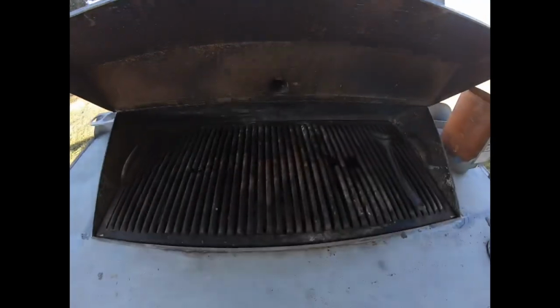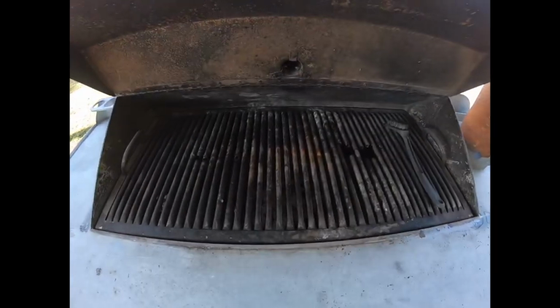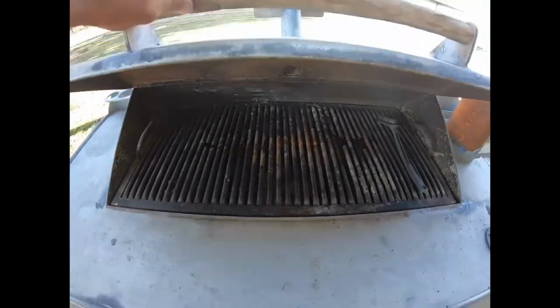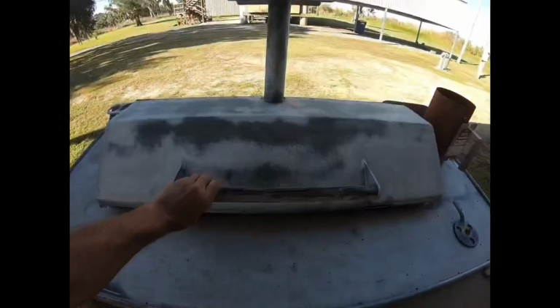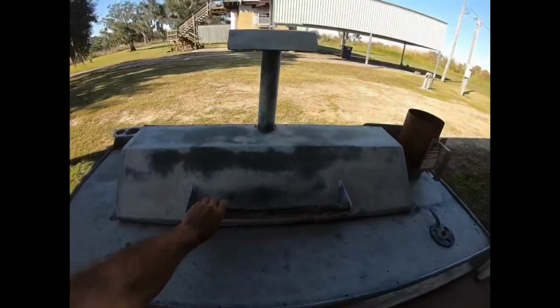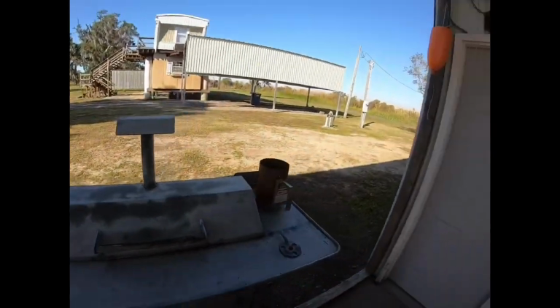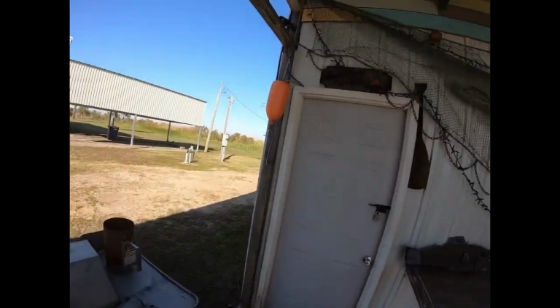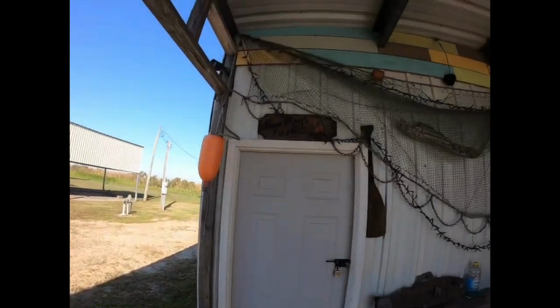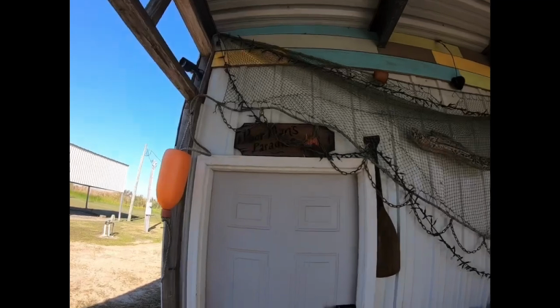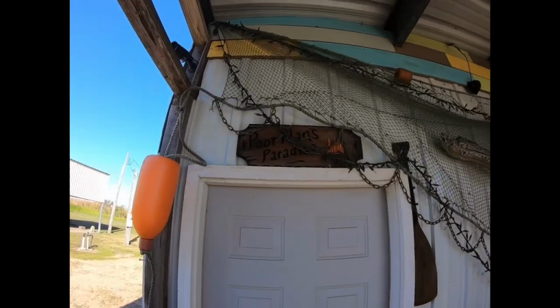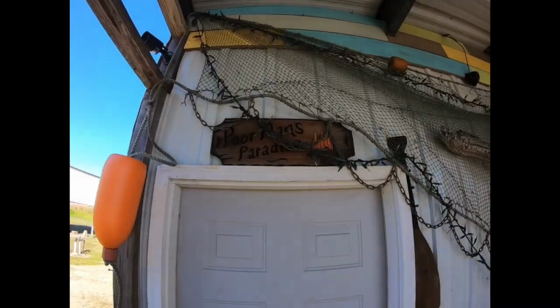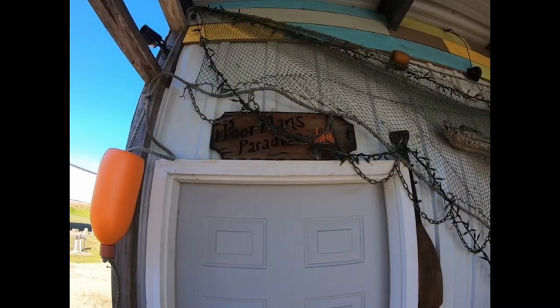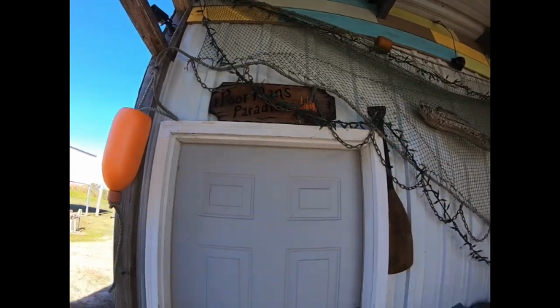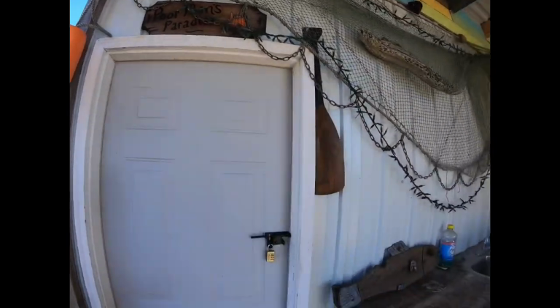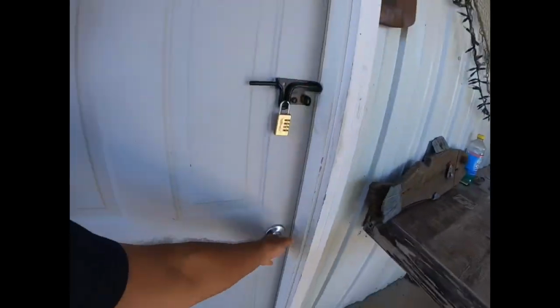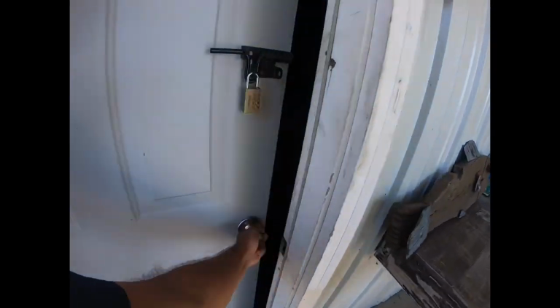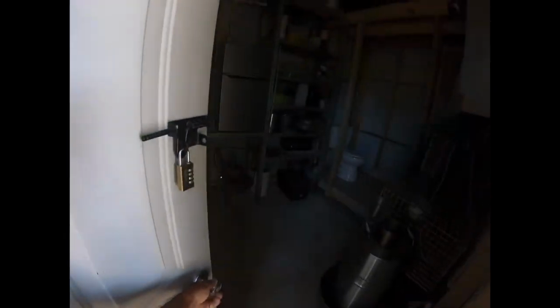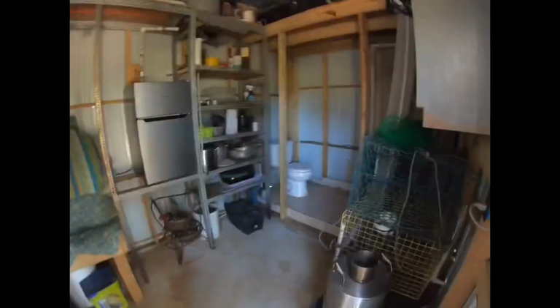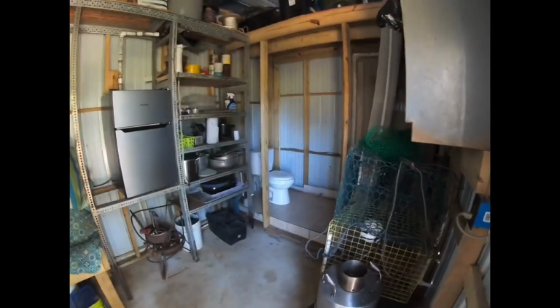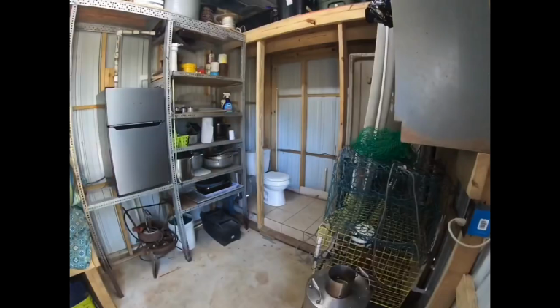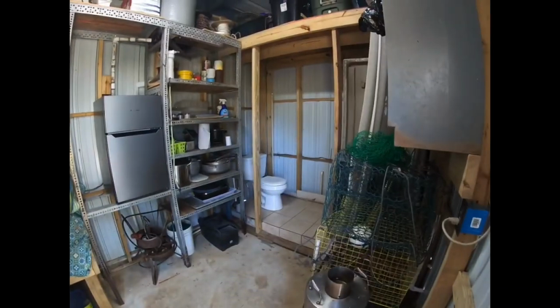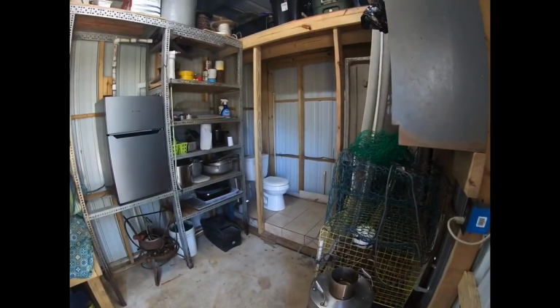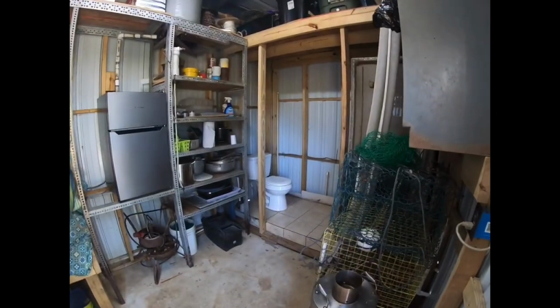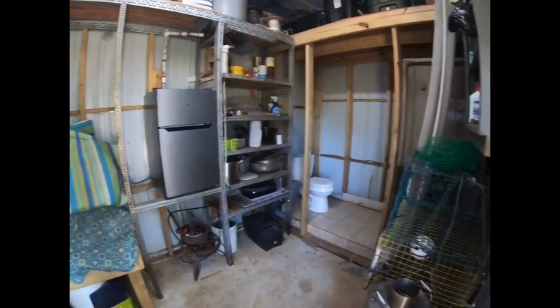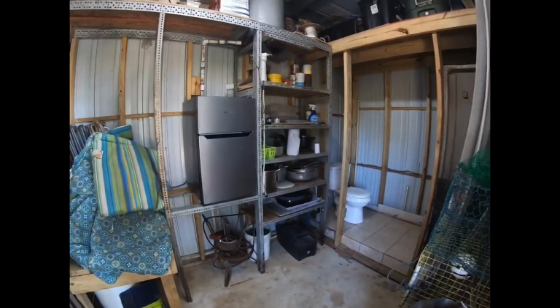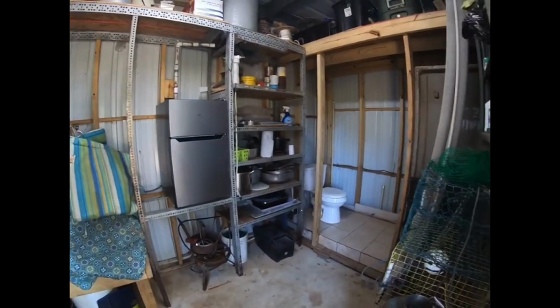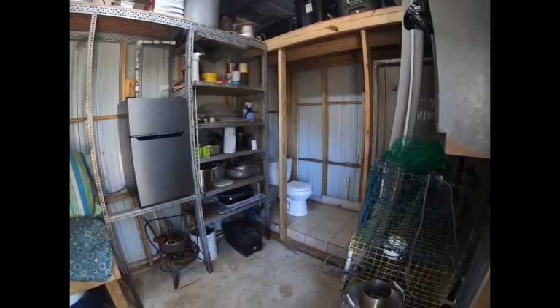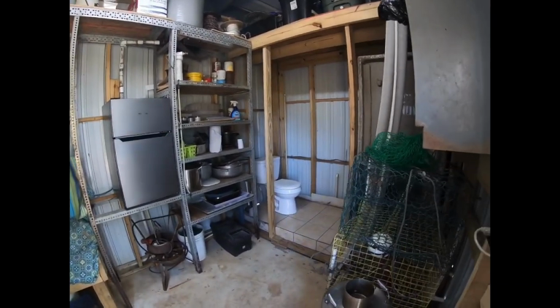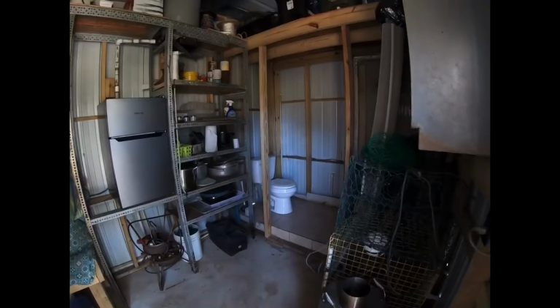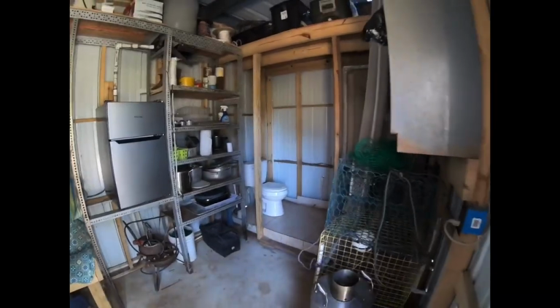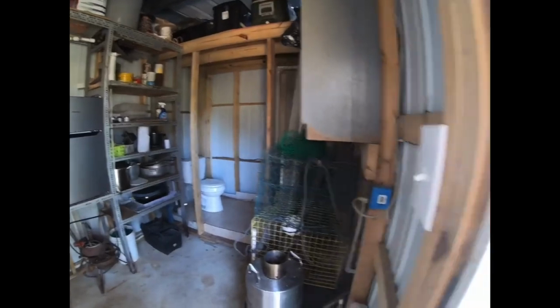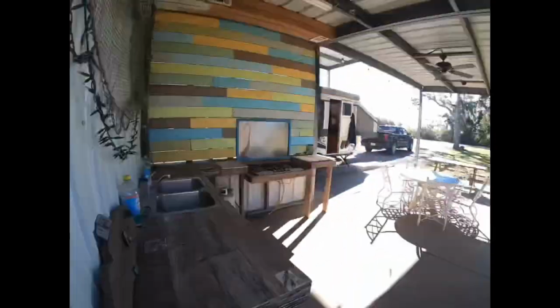I was able to cook up some pork chops the very first night. There's a little shed that locks in the back, and it houses a bathroom with a toilet, a nice fridge with a large freezer on top, and a shower that's under construction.